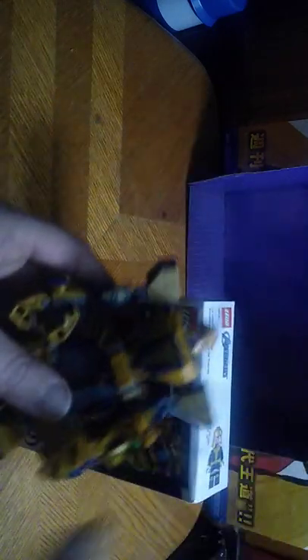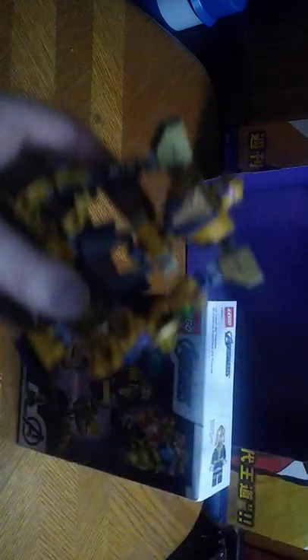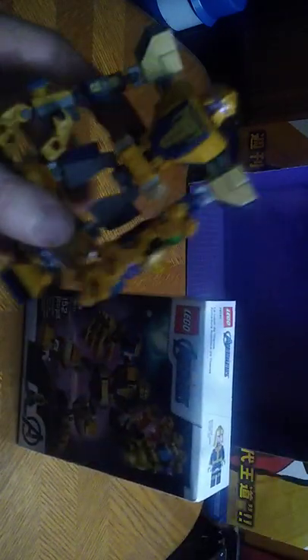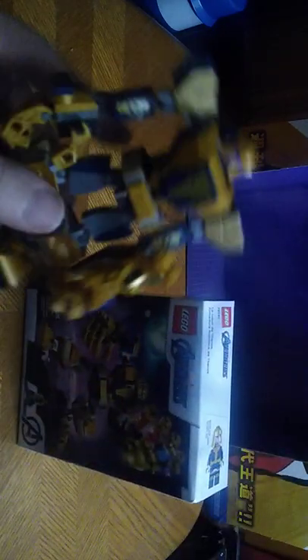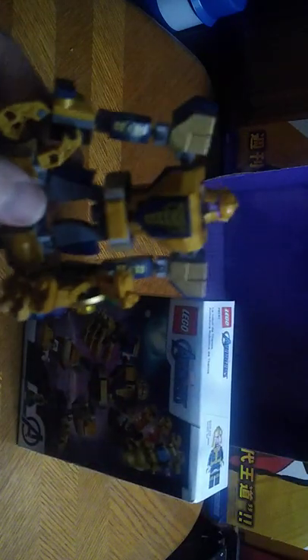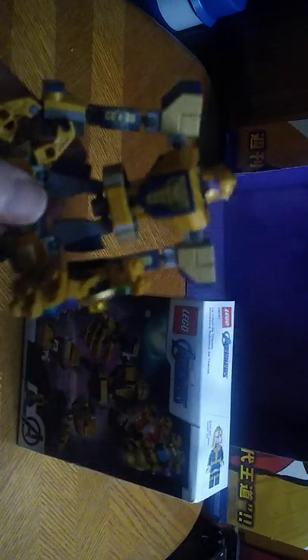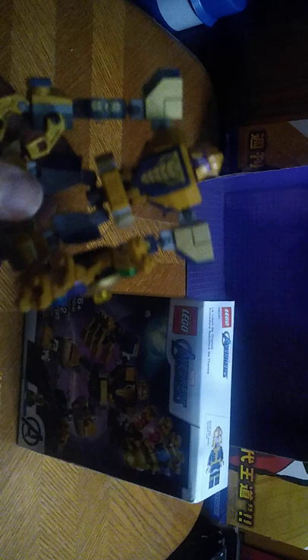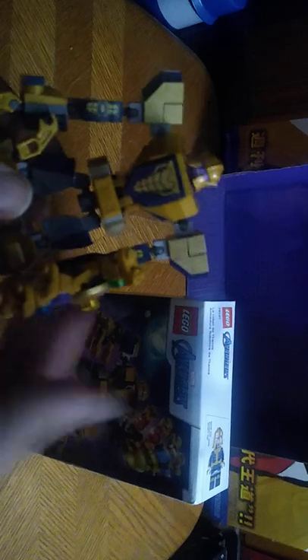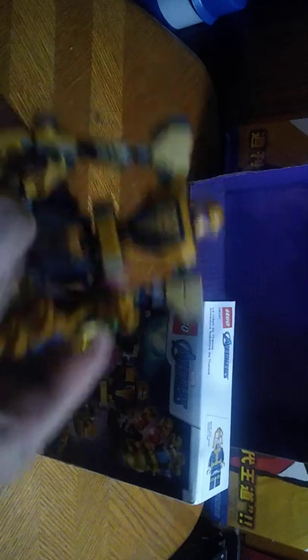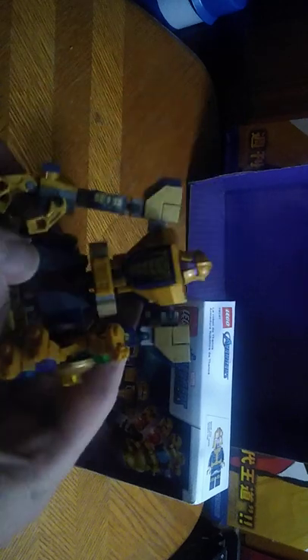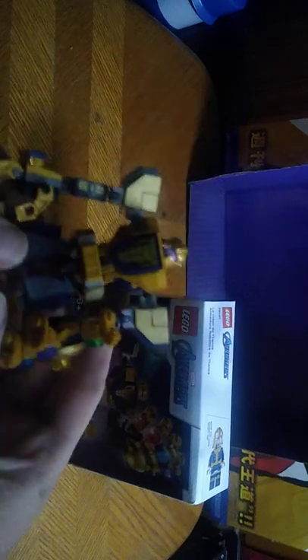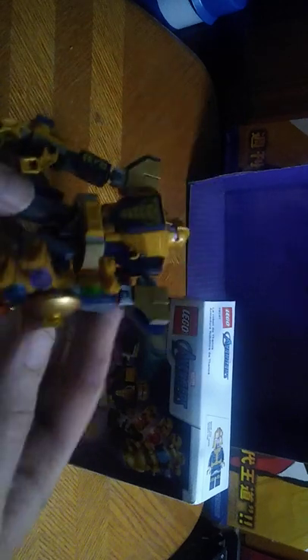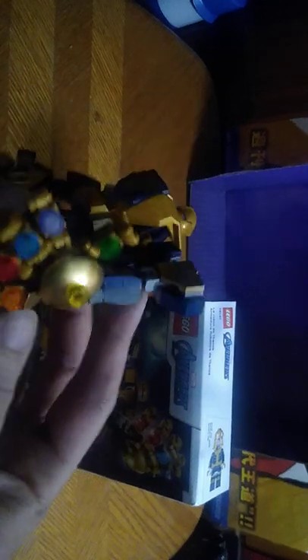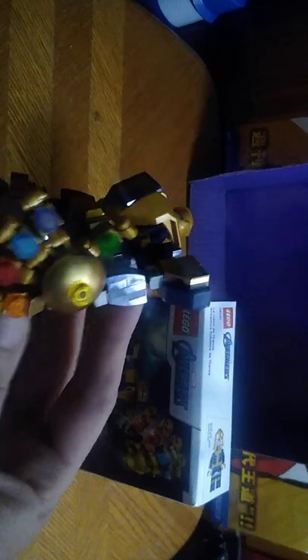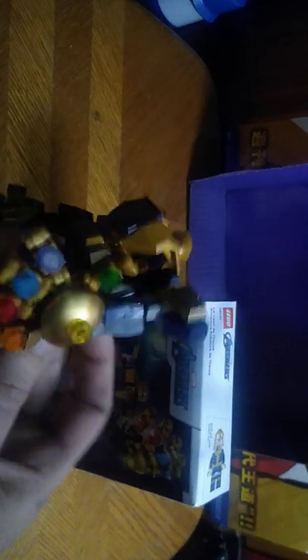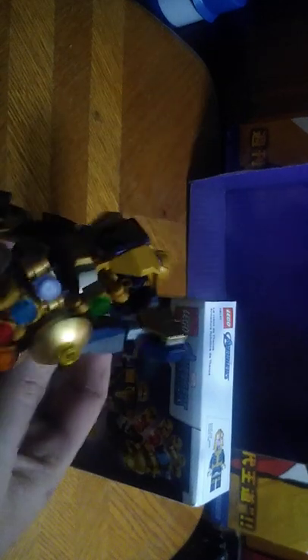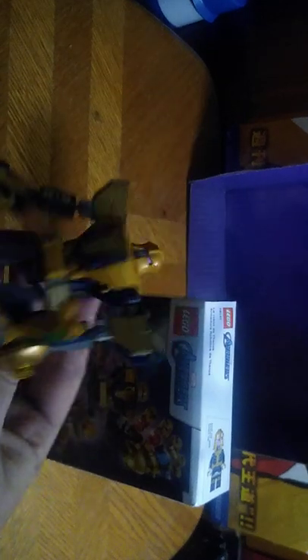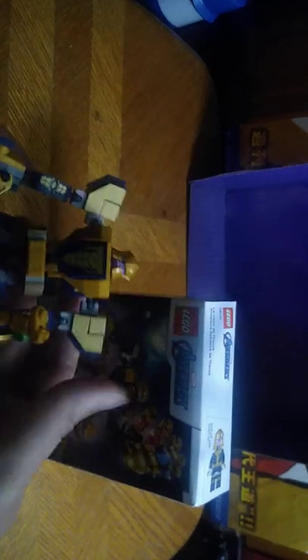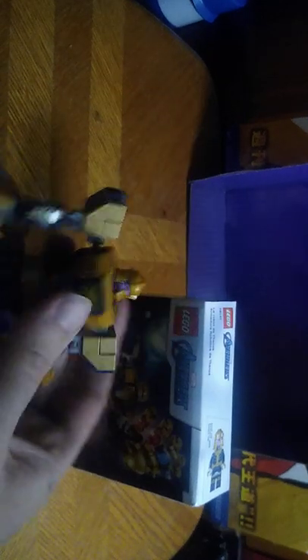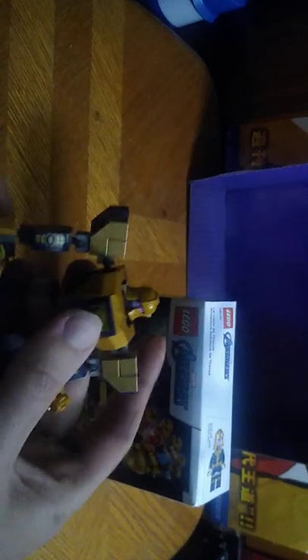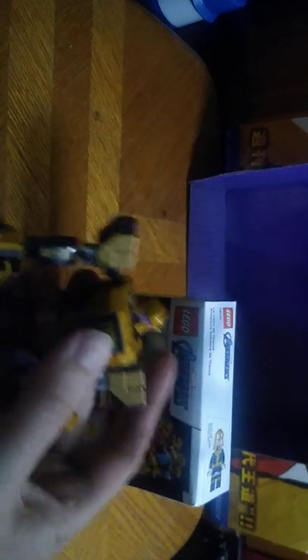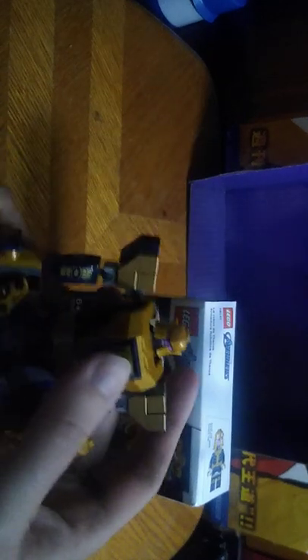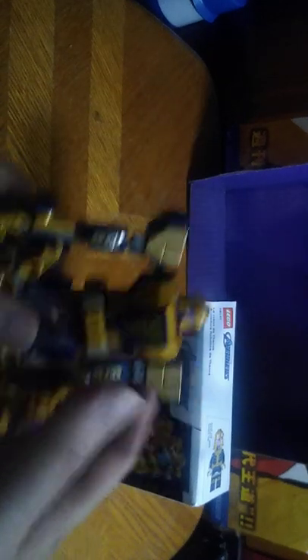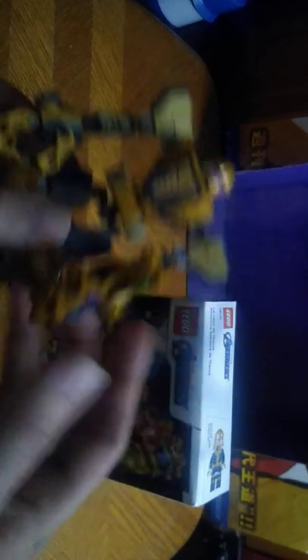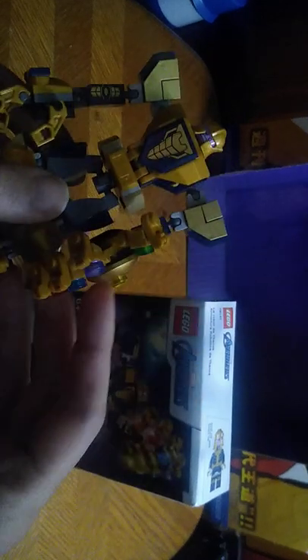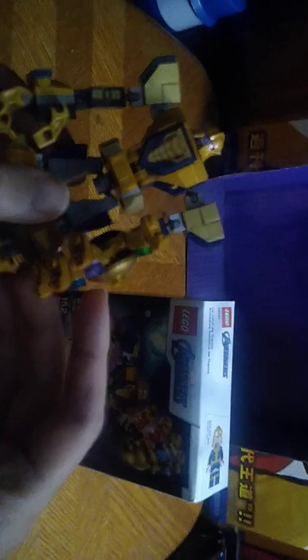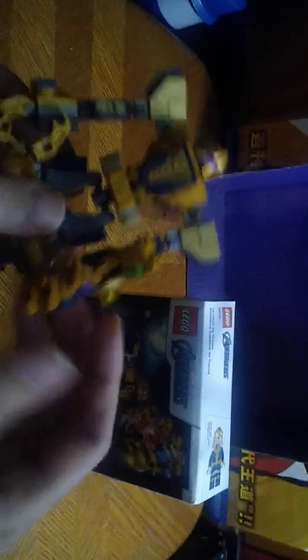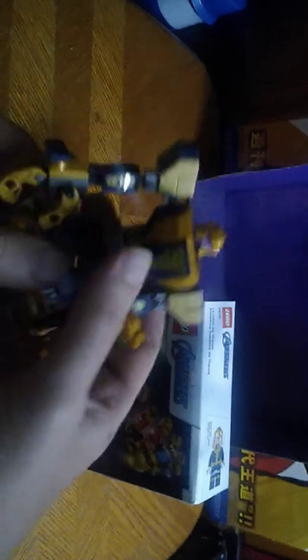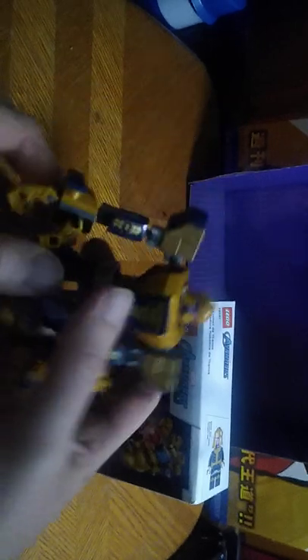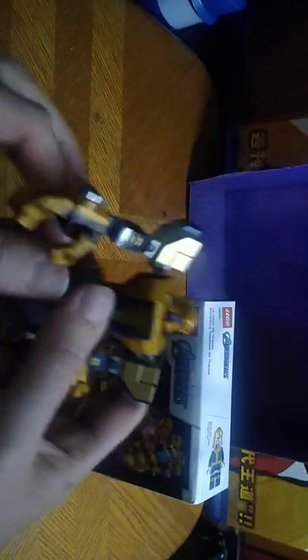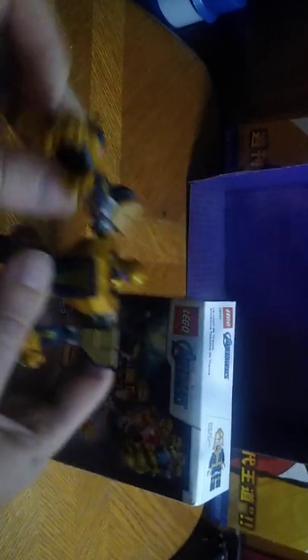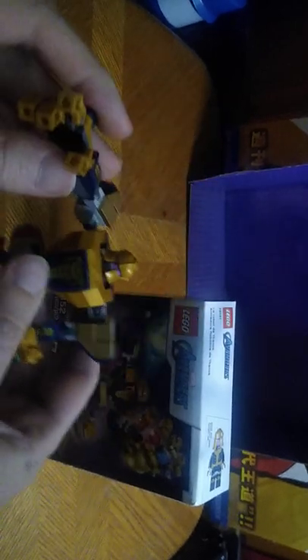This figure is brand new to me on this channel, but it's been out for a while. And now I have it for my collection, which is a nice-looking Thanos.